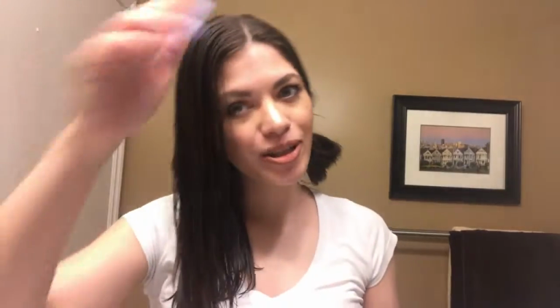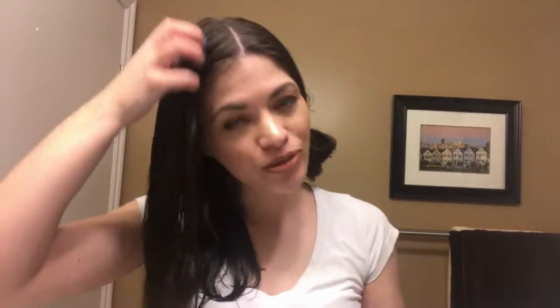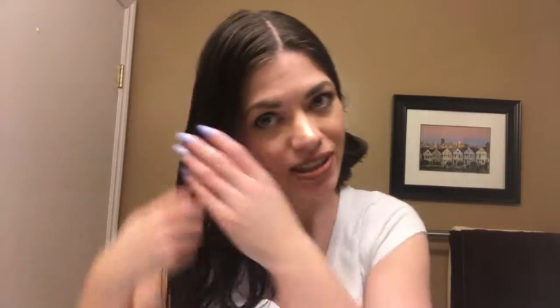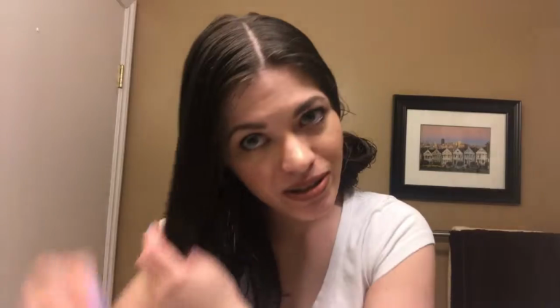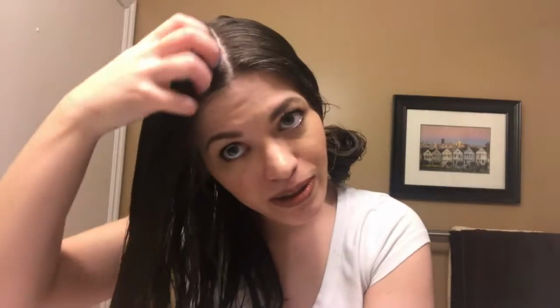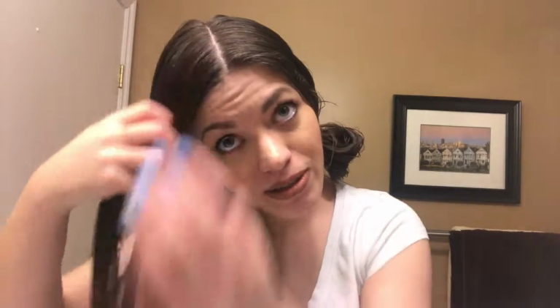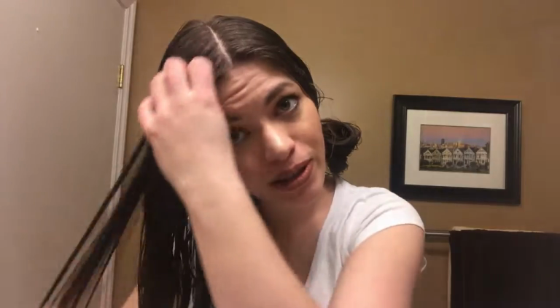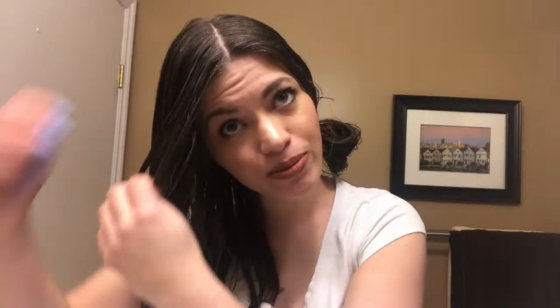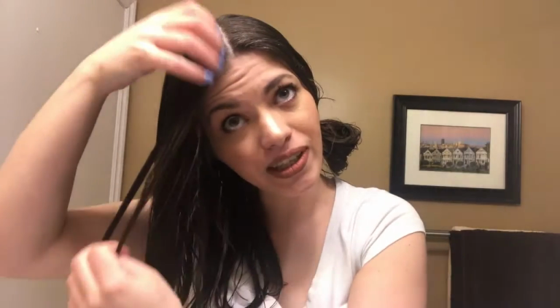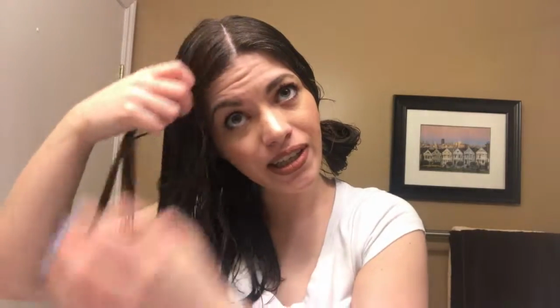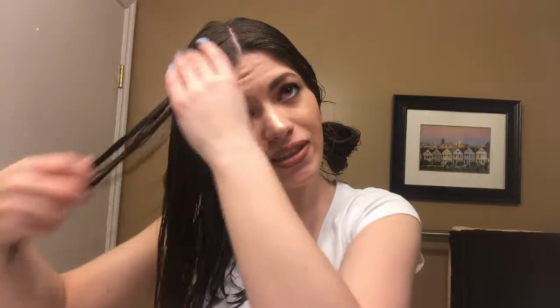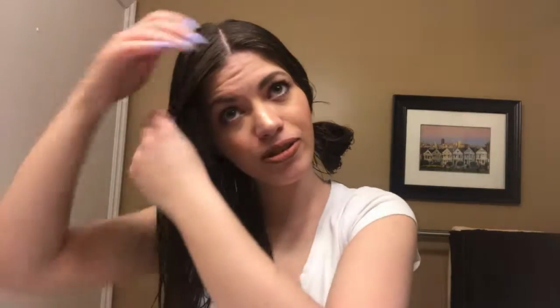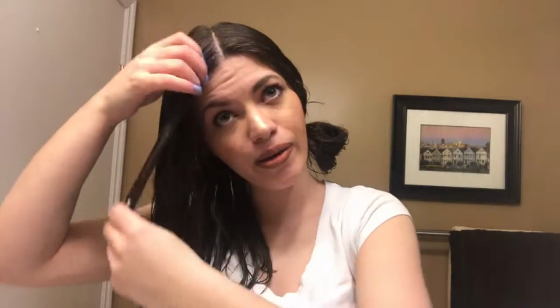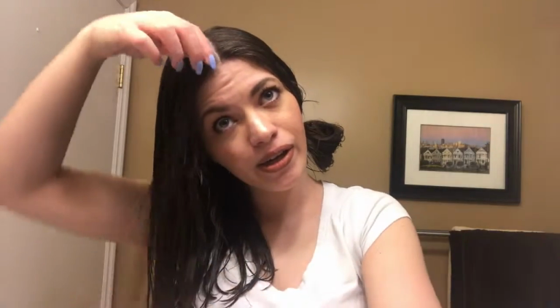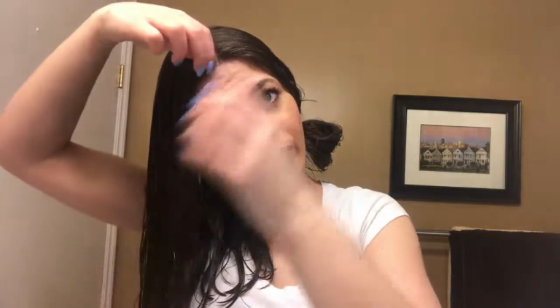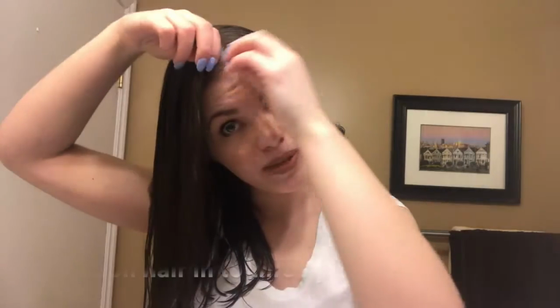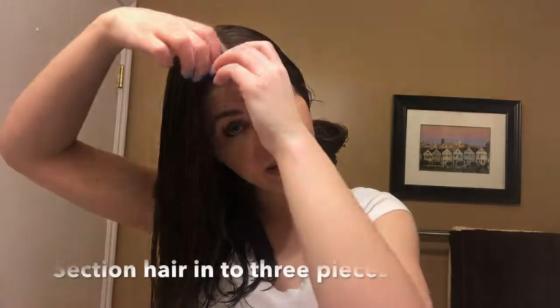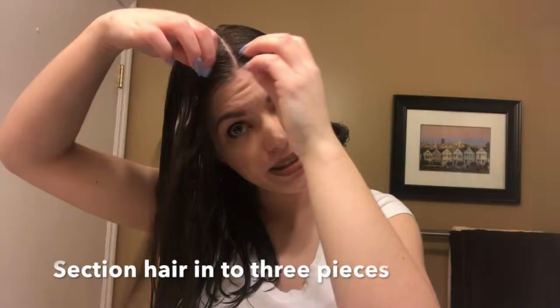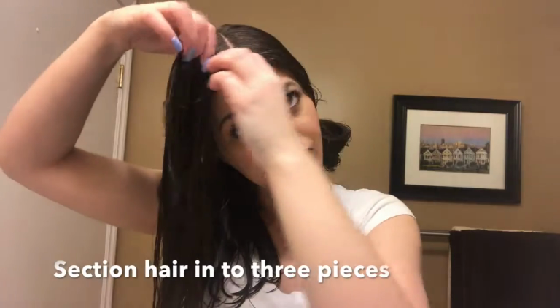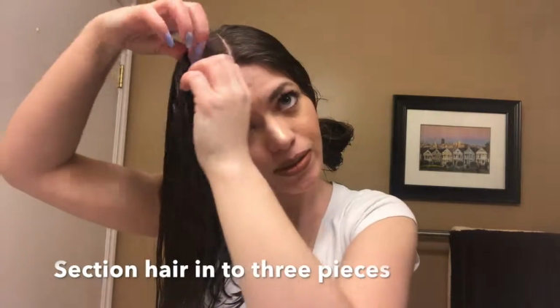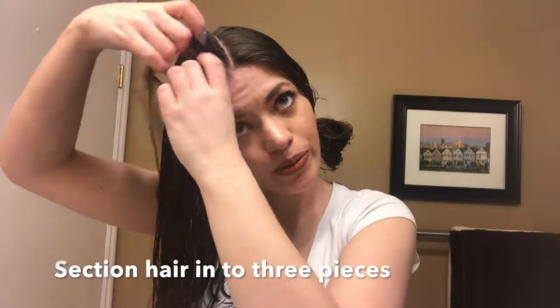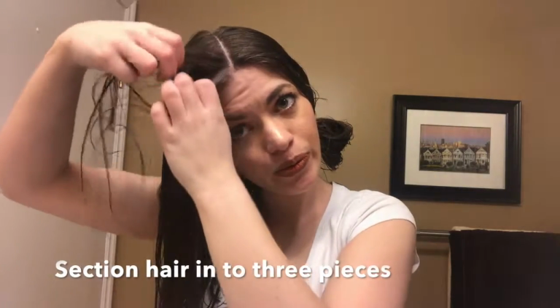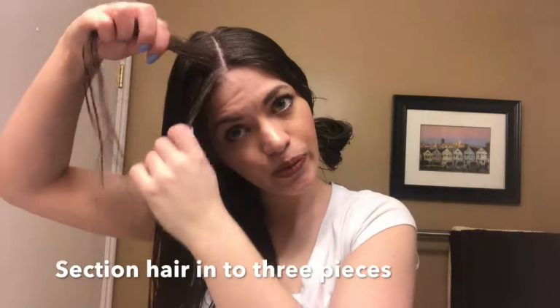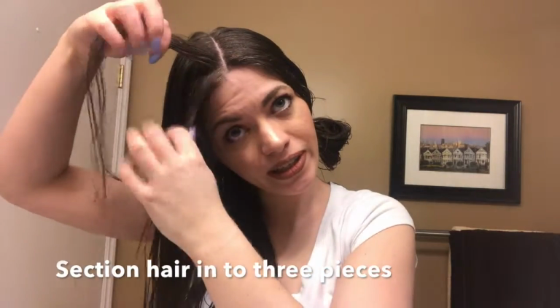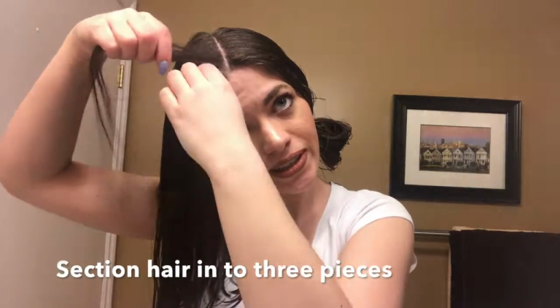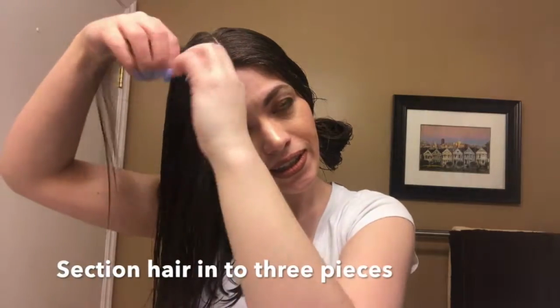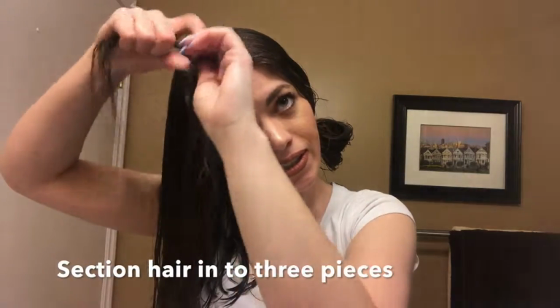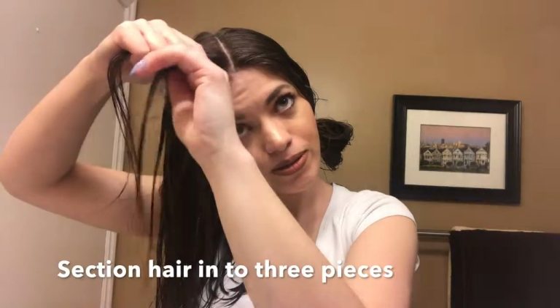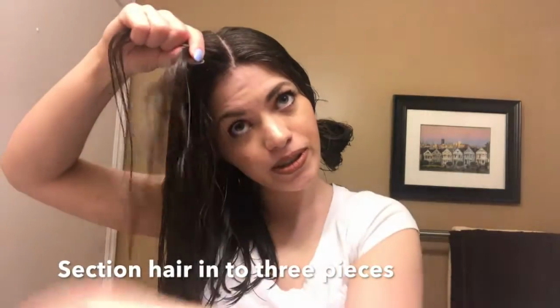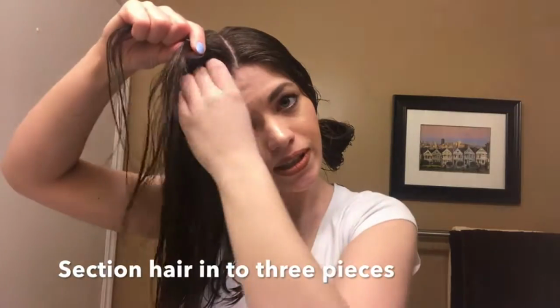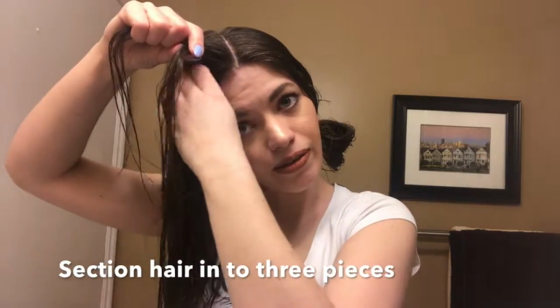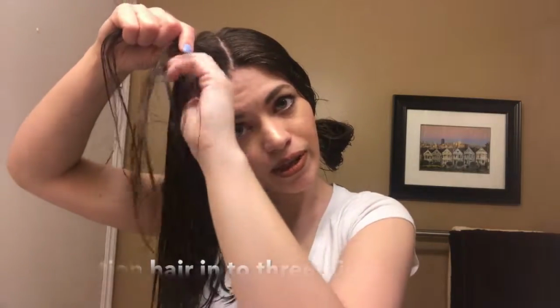I'll move it nice and close so you can see what I do. So to begin, I like to grab three pieces — one, two, and three.